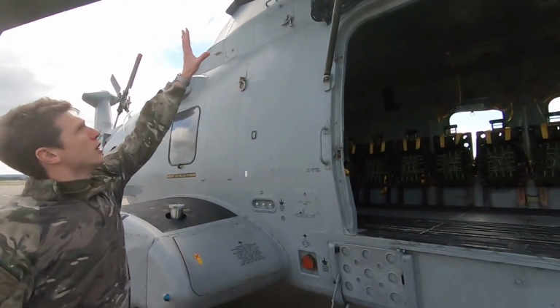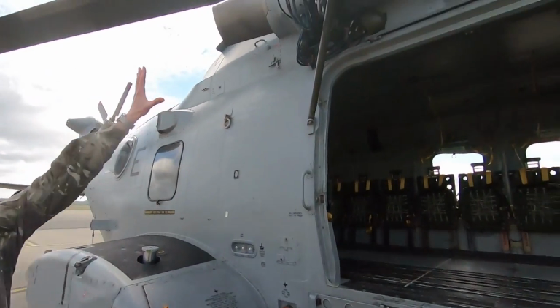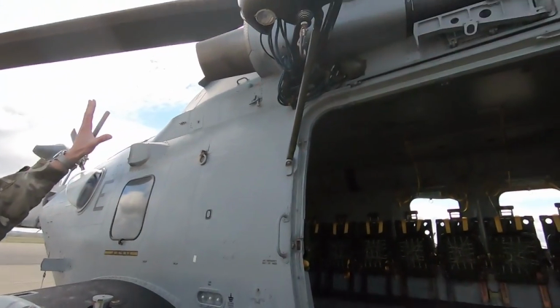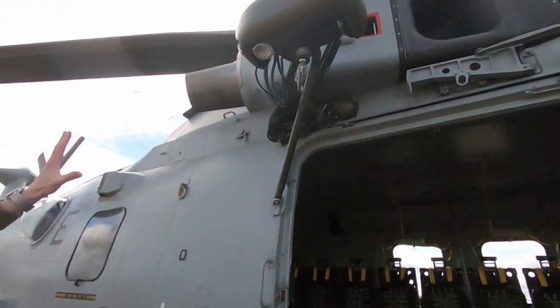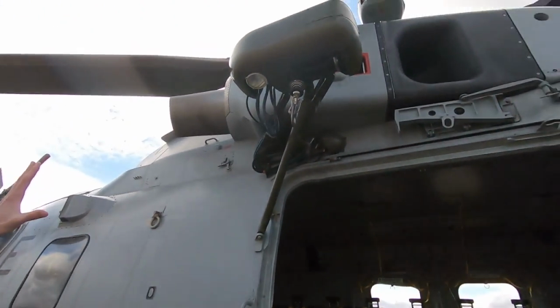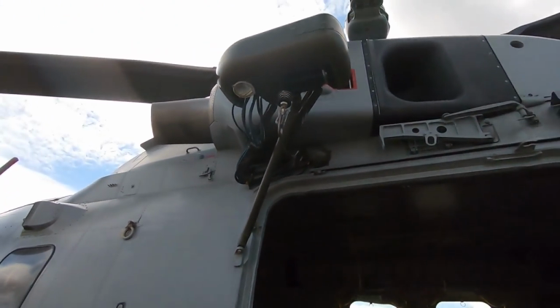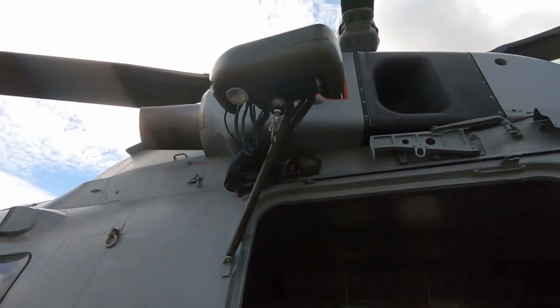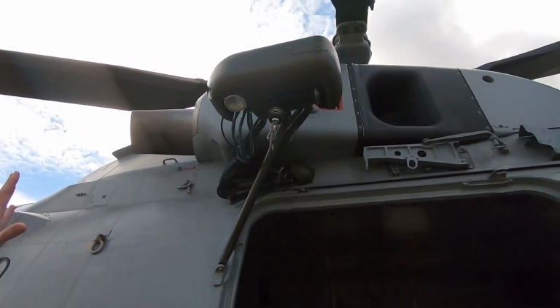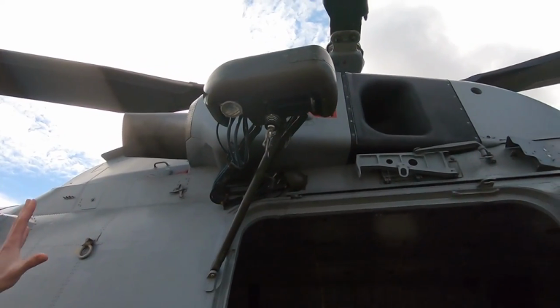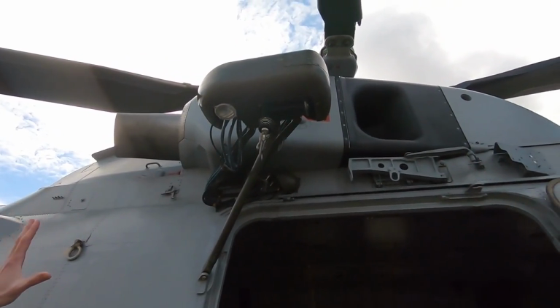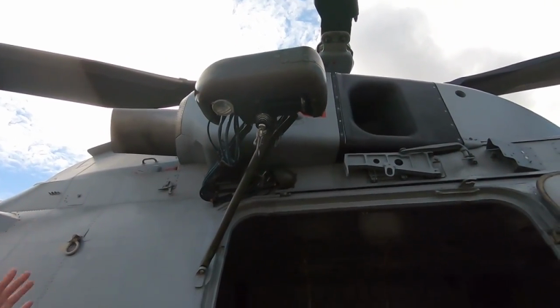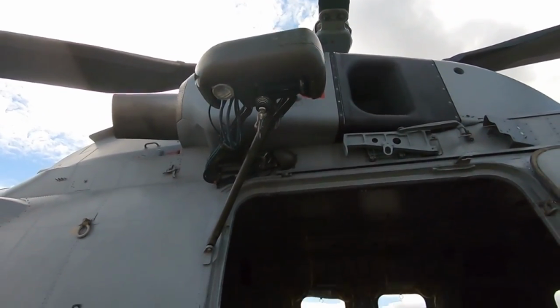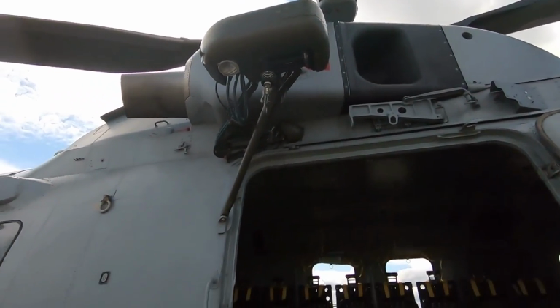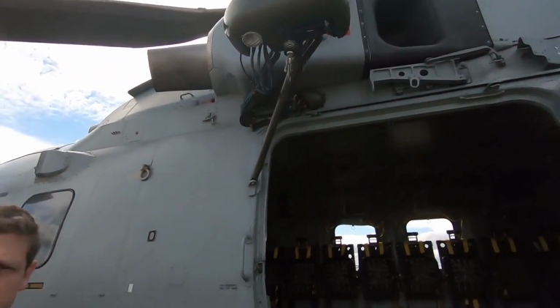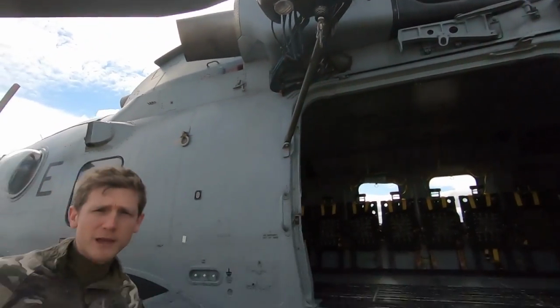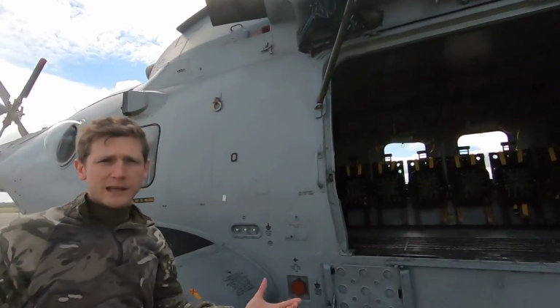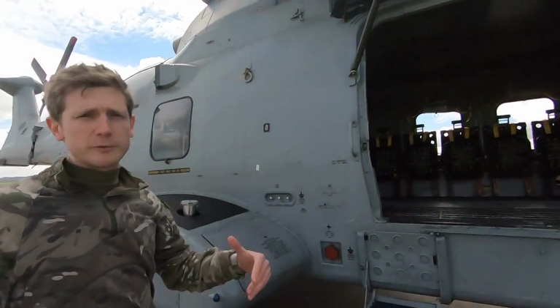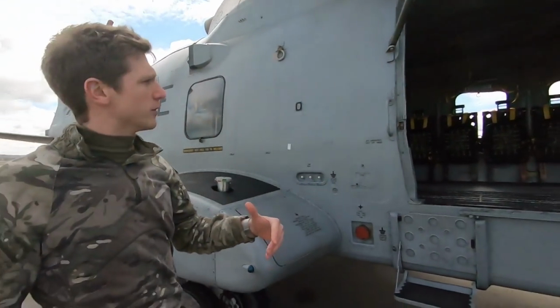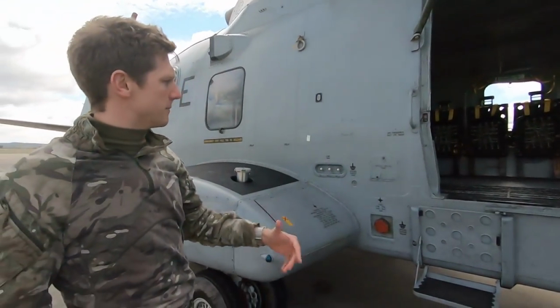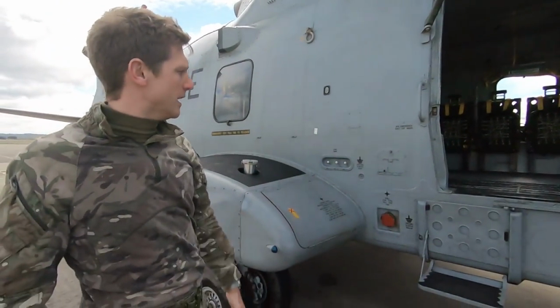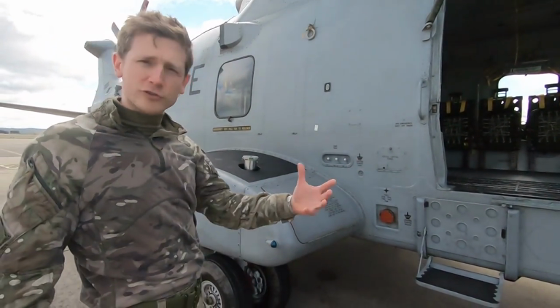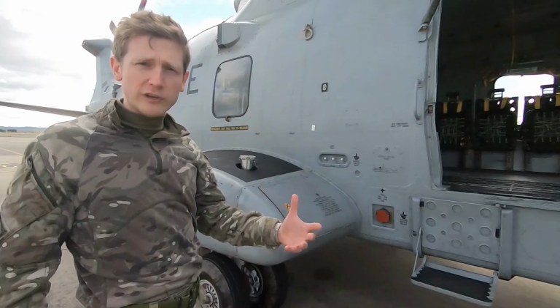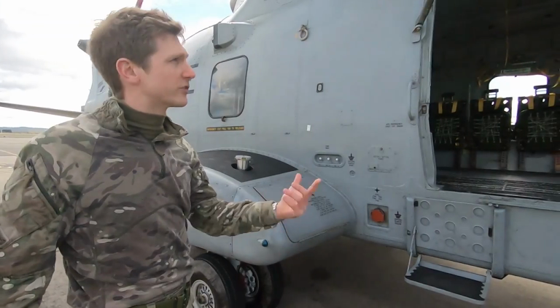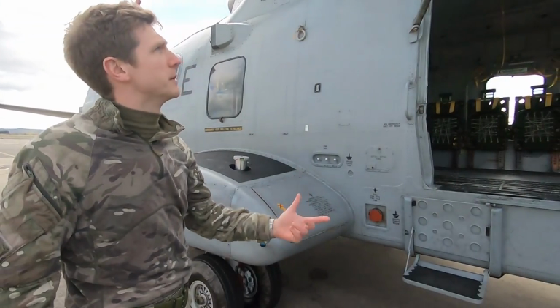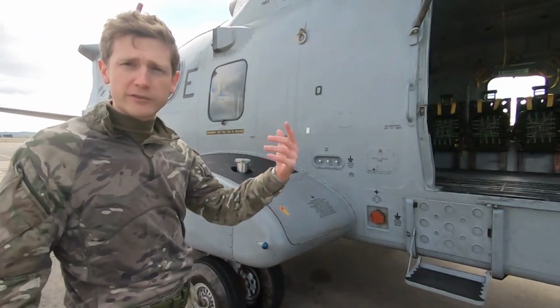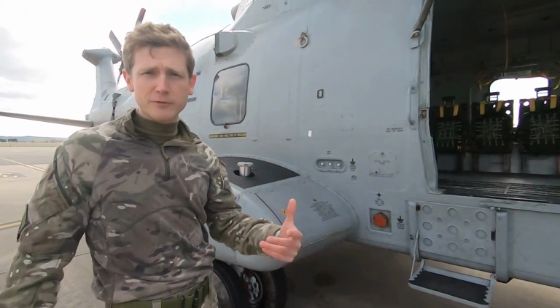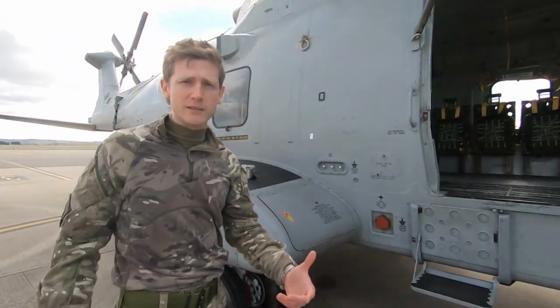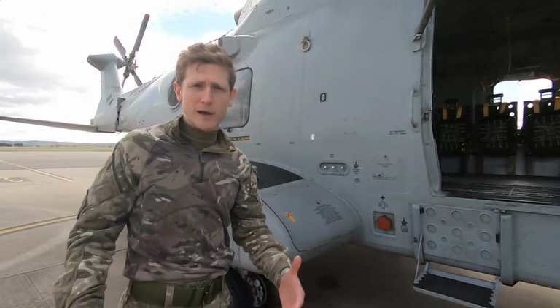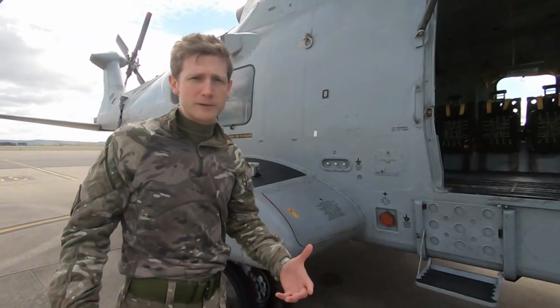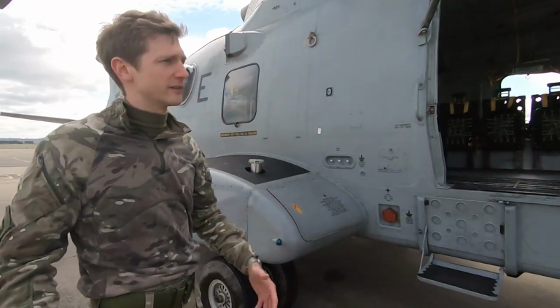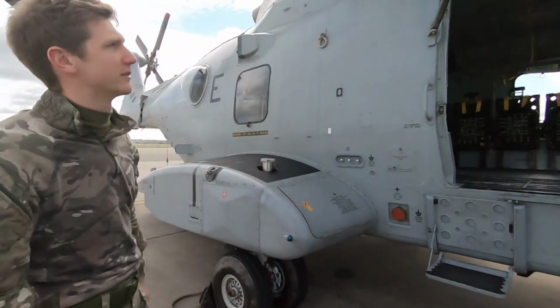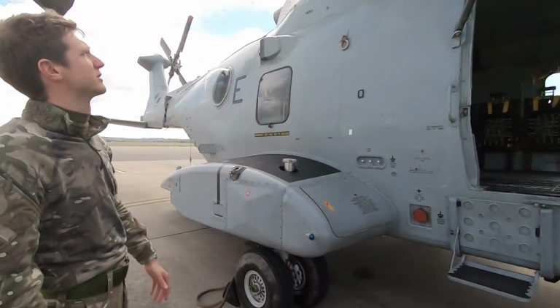Up top here we've got a winch — the best part of 270 kilos will go on that — which means we can winch several people at a time. We can get a winchman down on the cable with stretchers, and we can extract people from the sea, from land, in all manner of potential disaster situations.